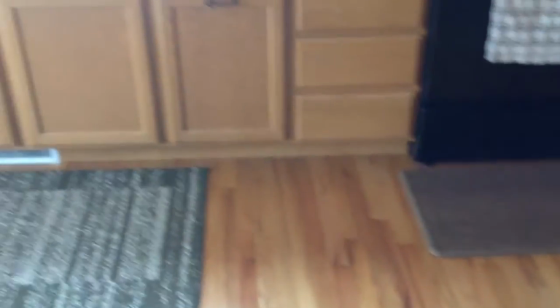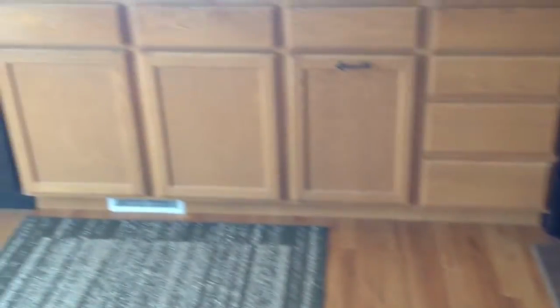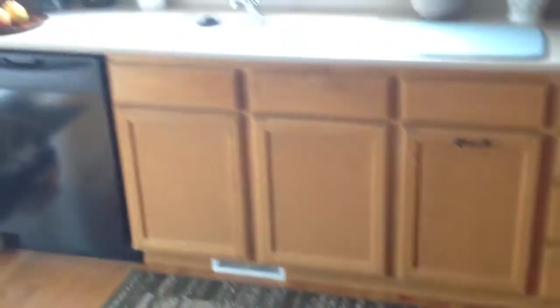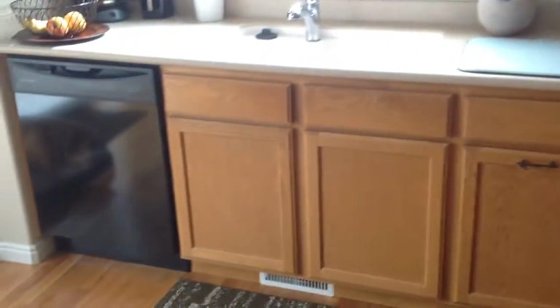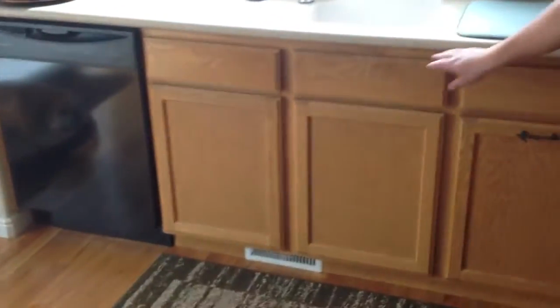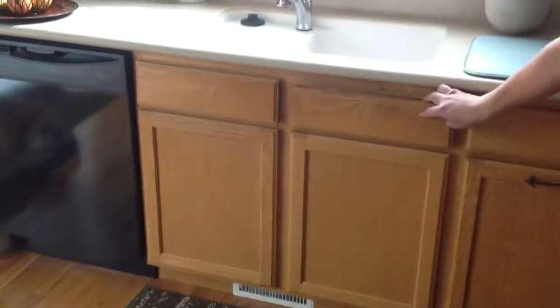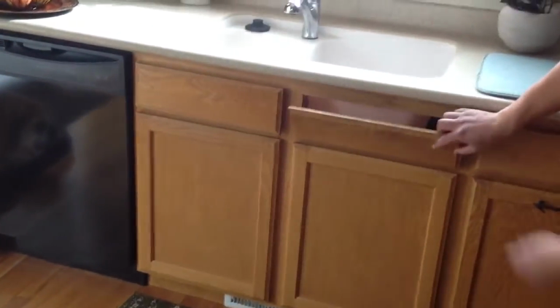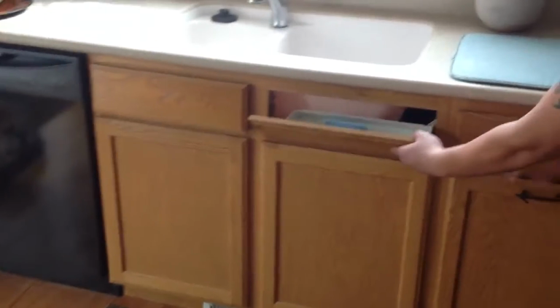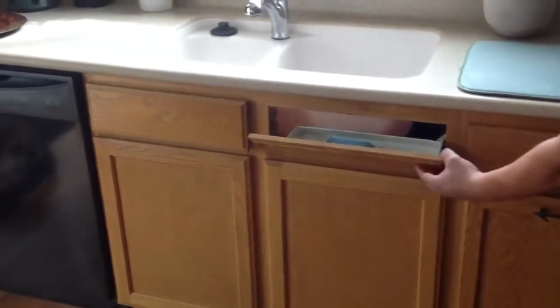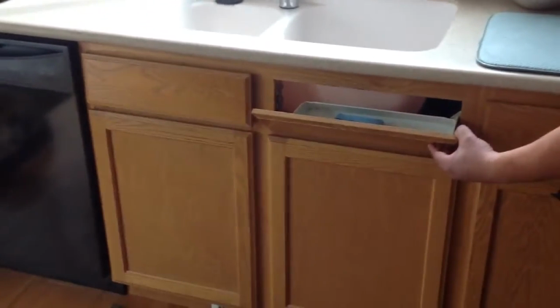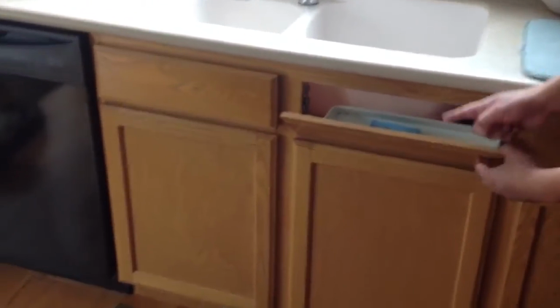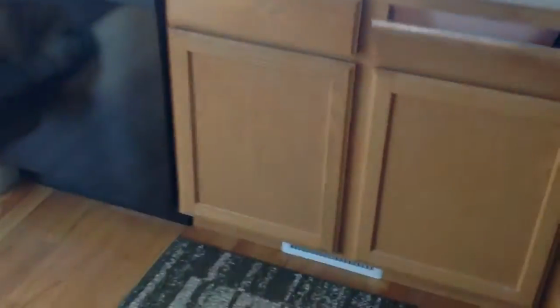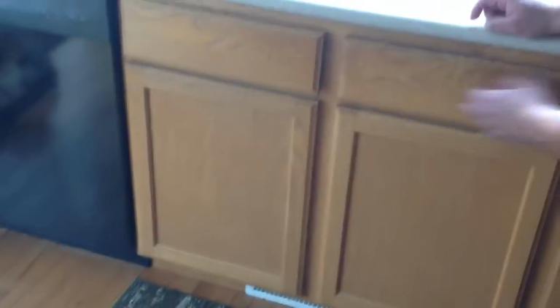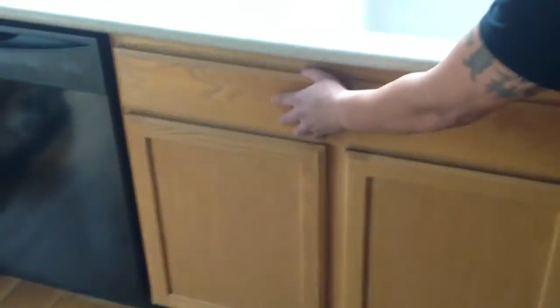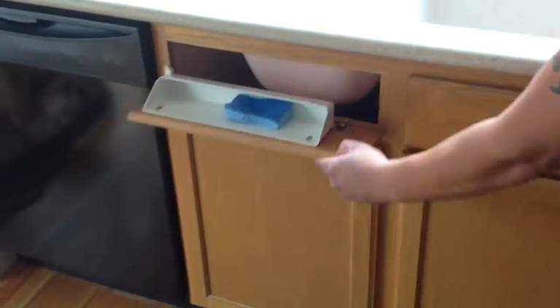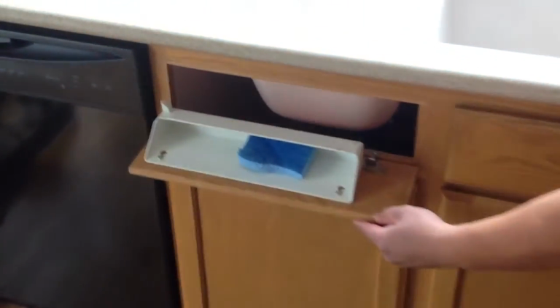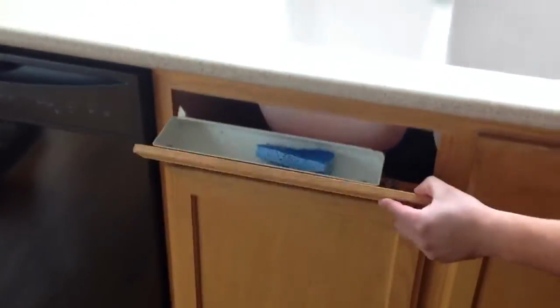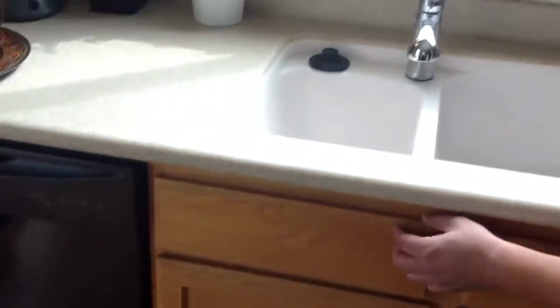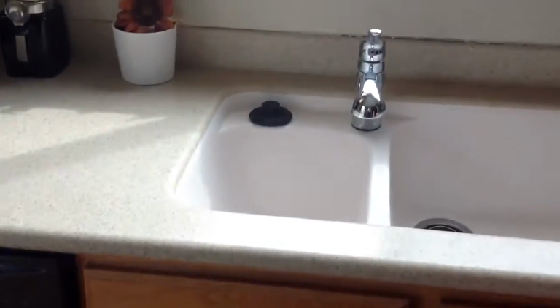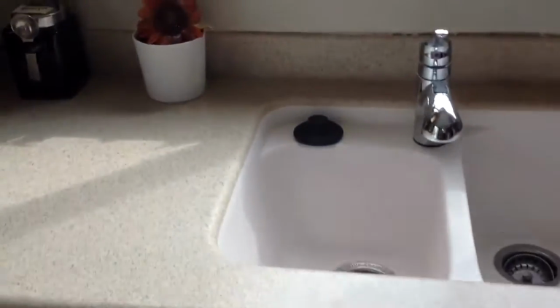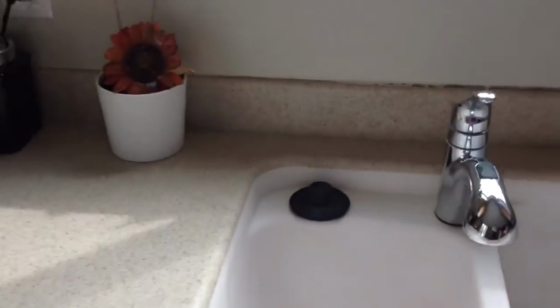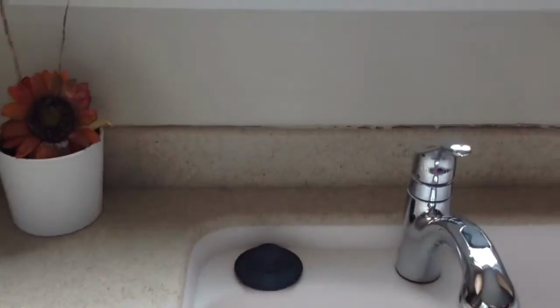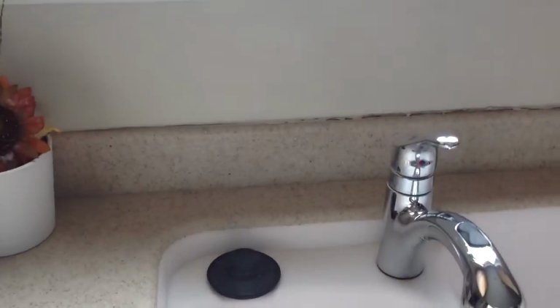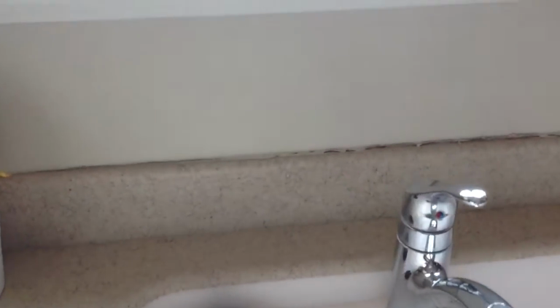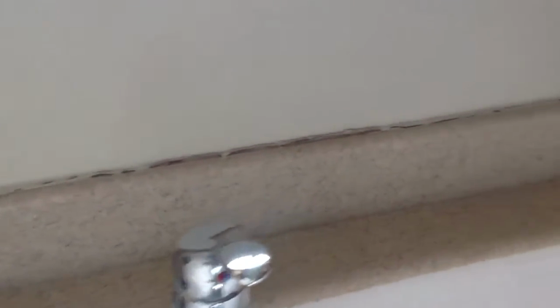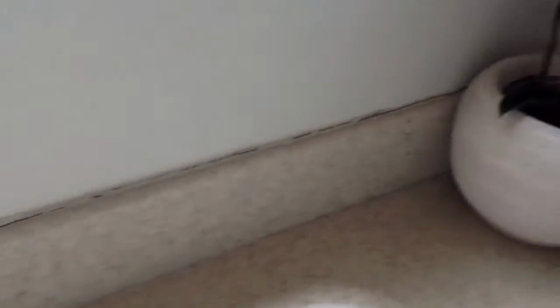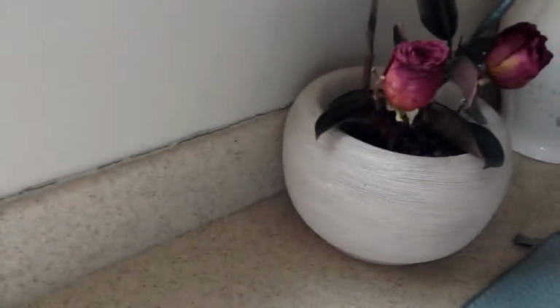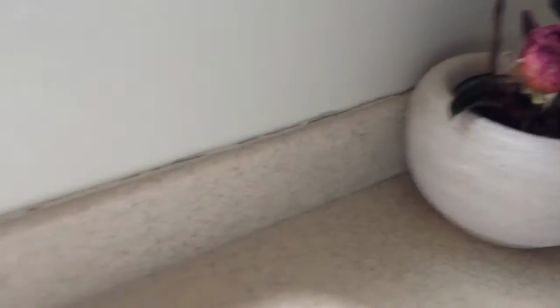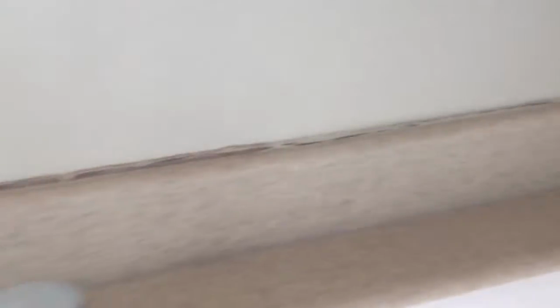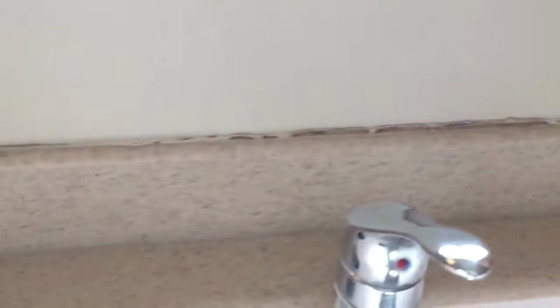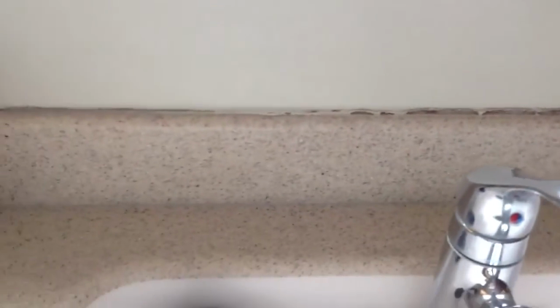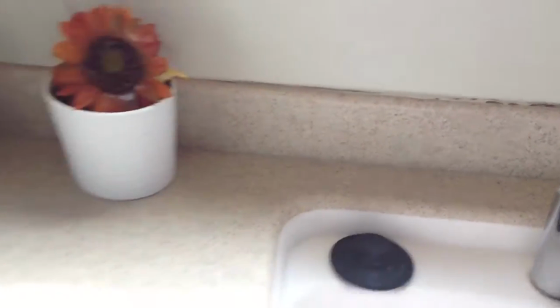These two aren't working very well. Some of the brackets are broken inside of them. Caulking here on the countertop has dried out.